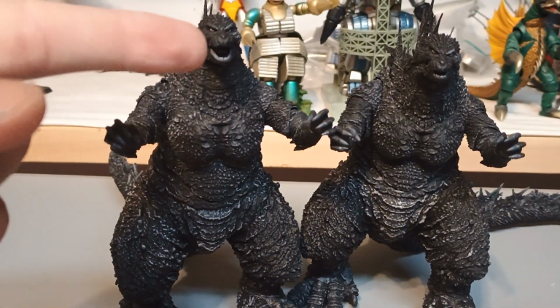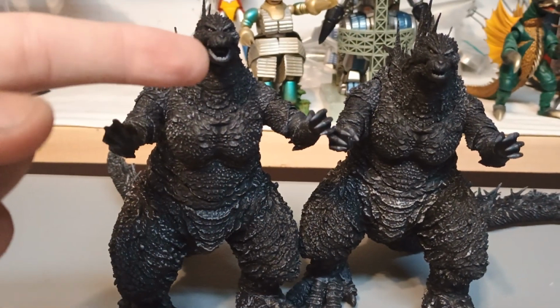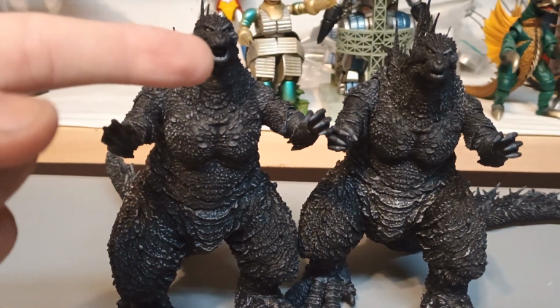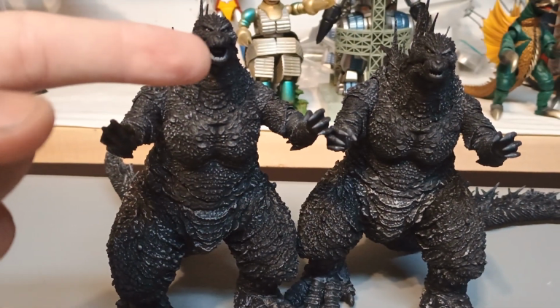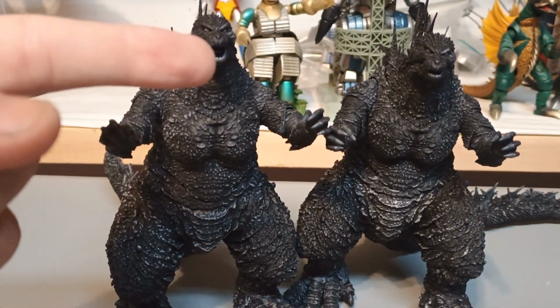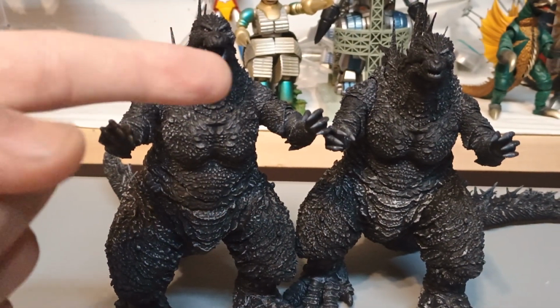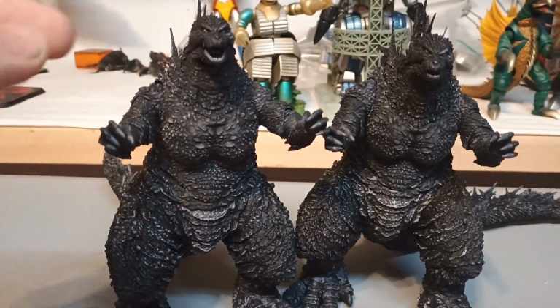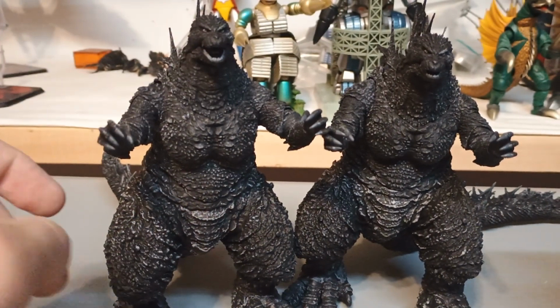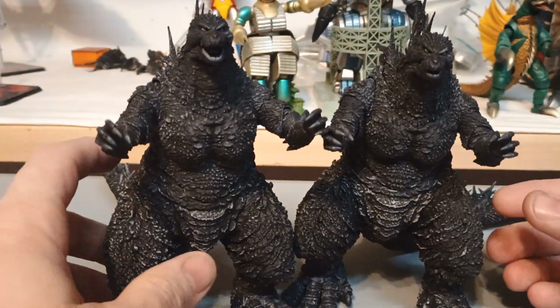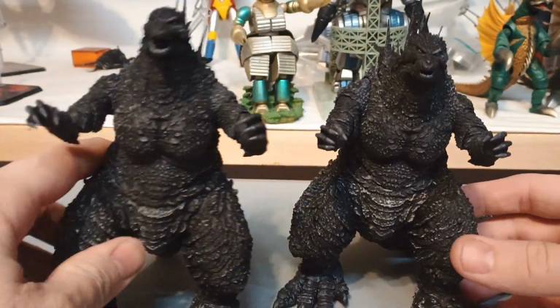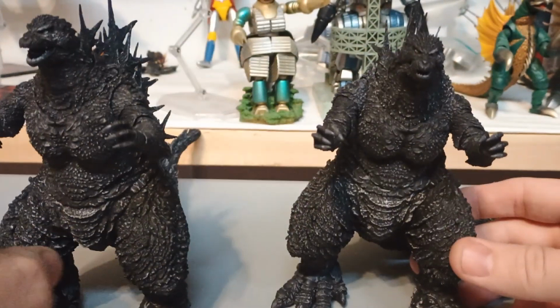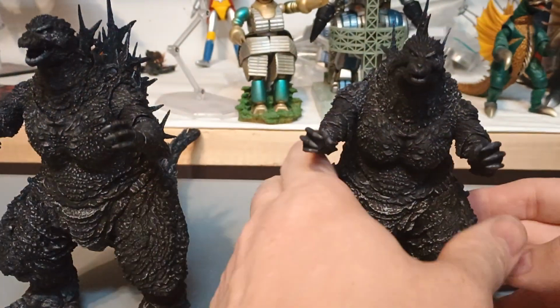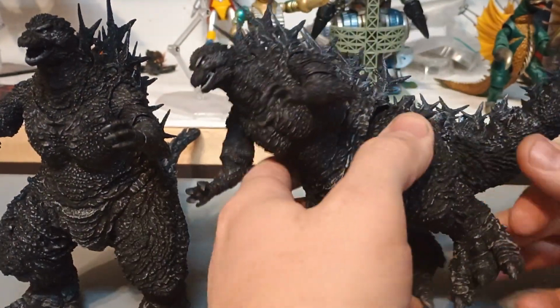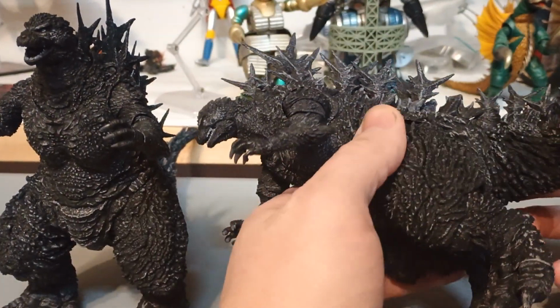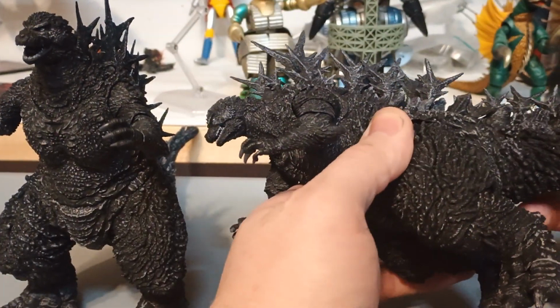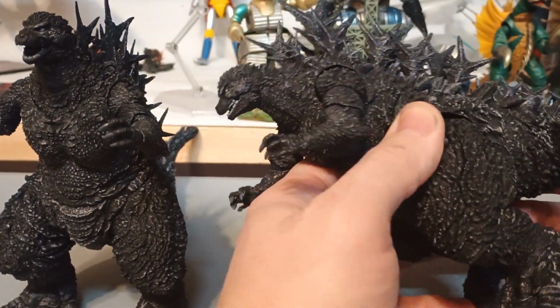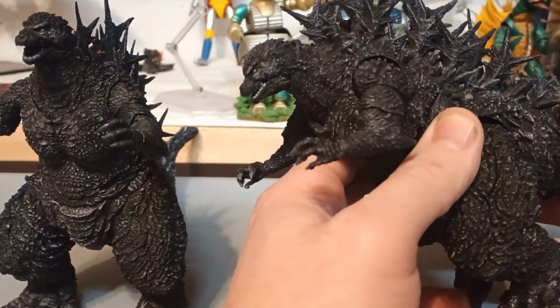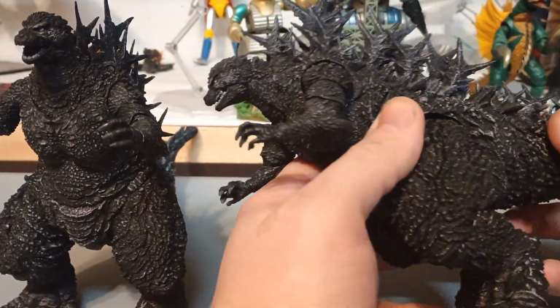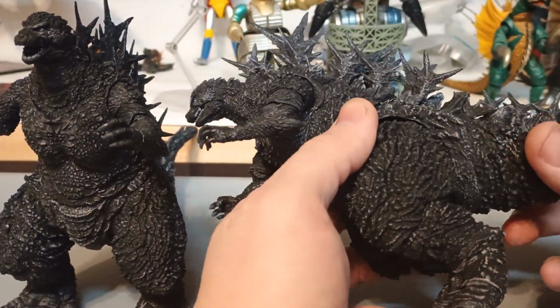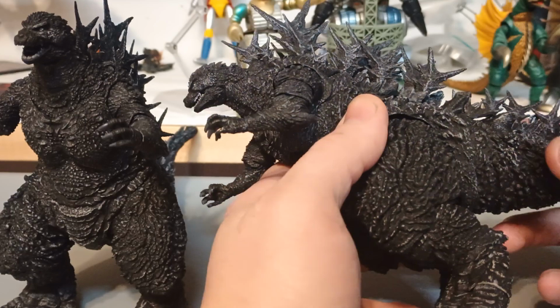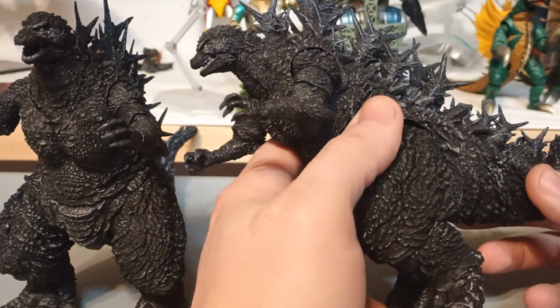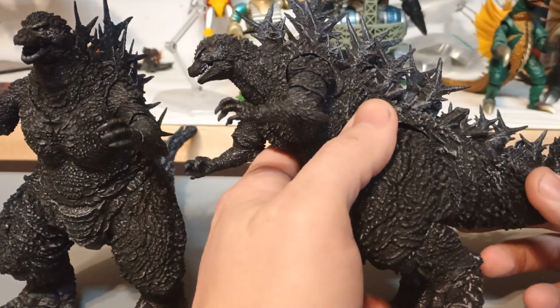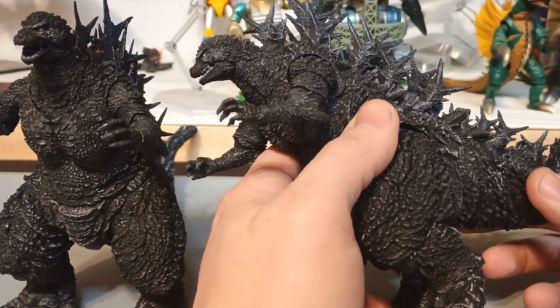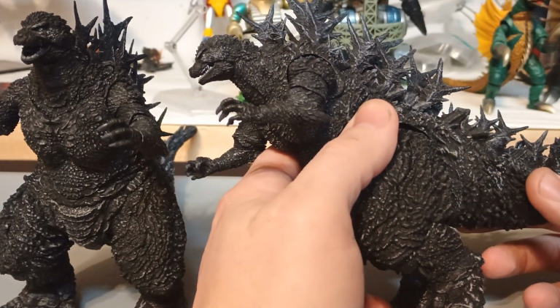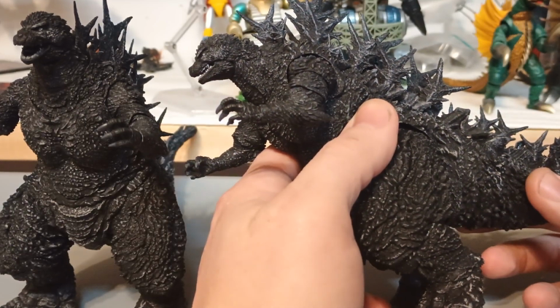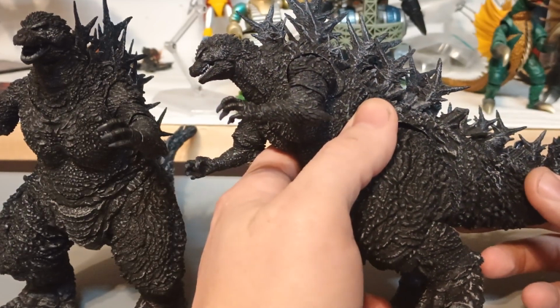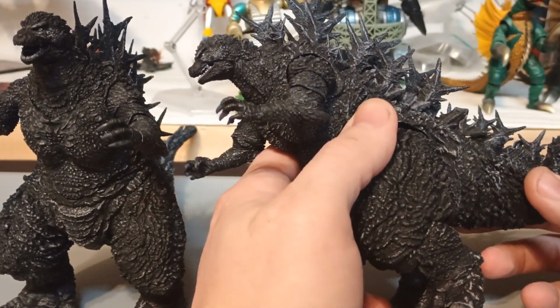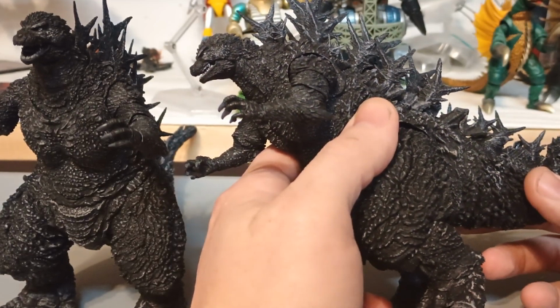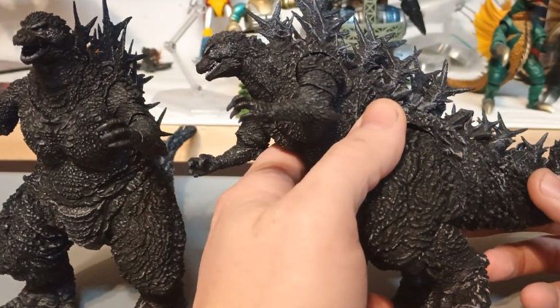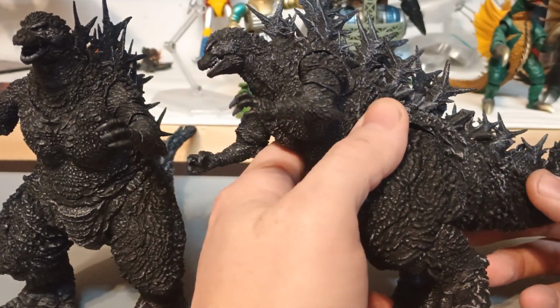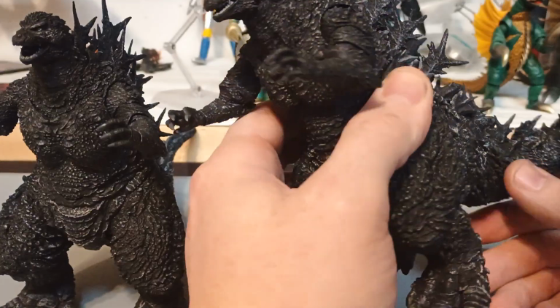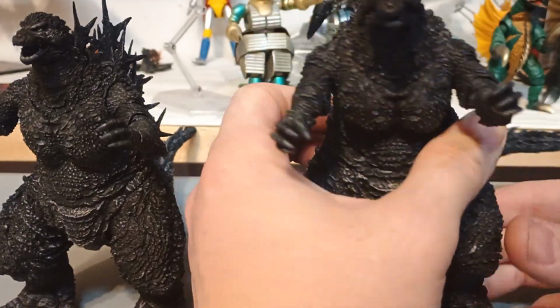Crazy RadiumU here with SHMonsterArts' Godzilla Minus Color, which is minus one, minus color. It's just their minus one figure in black and white.